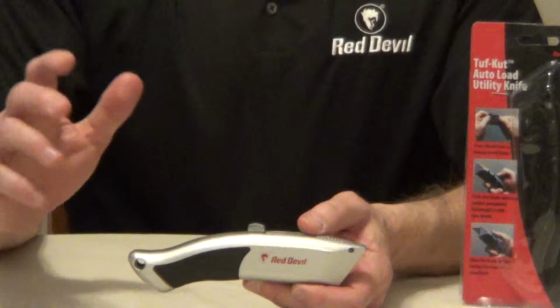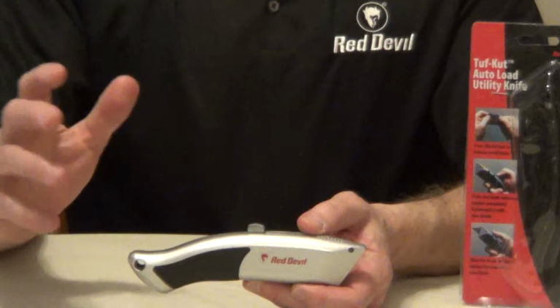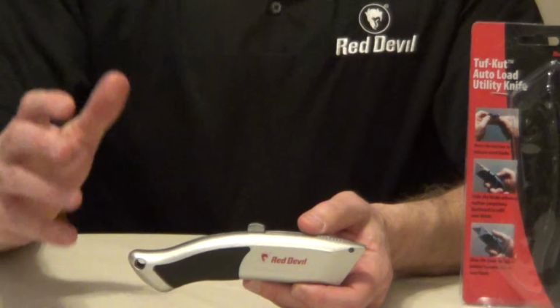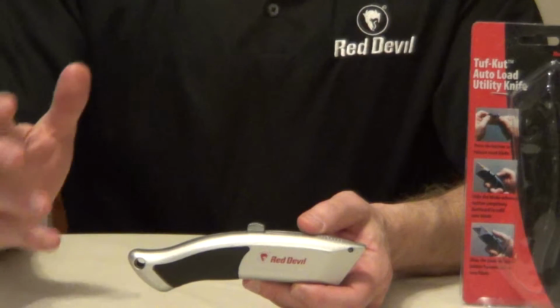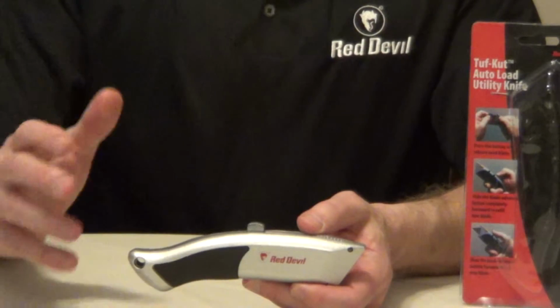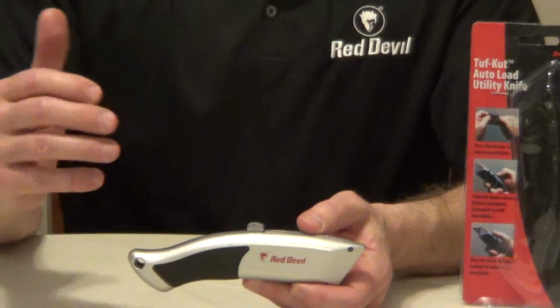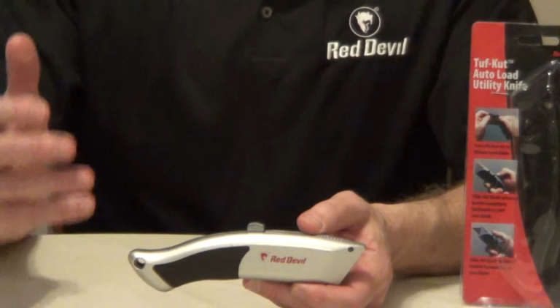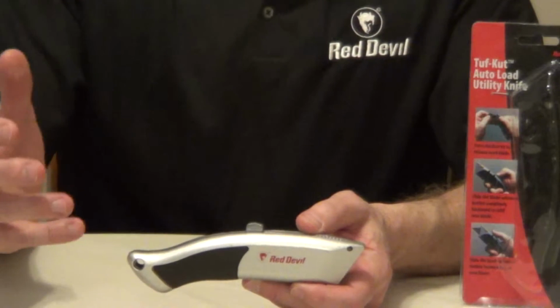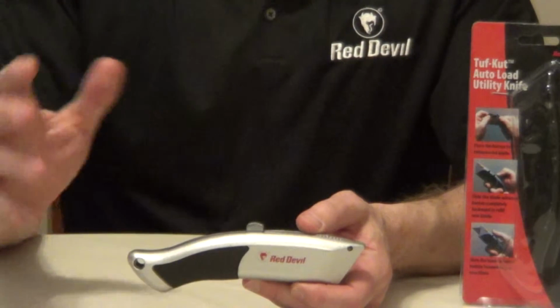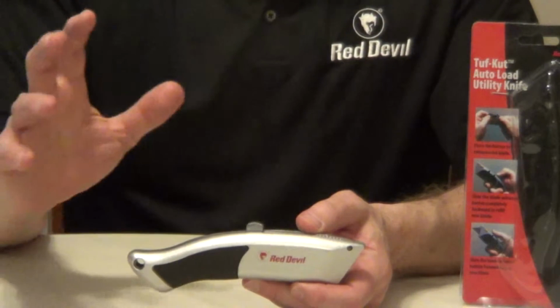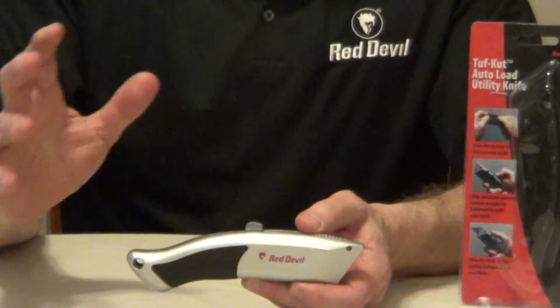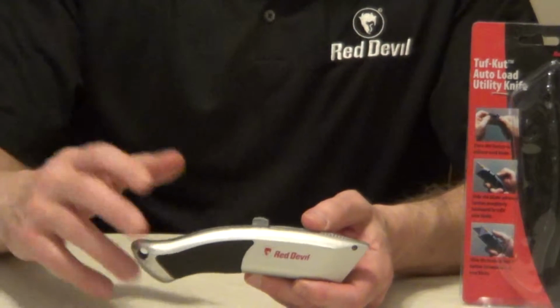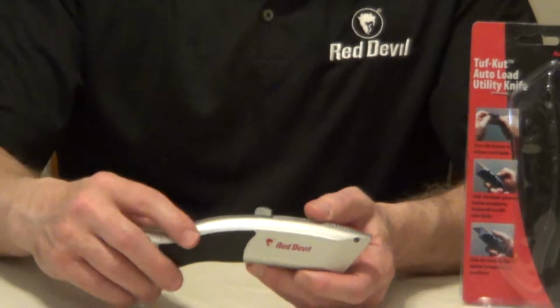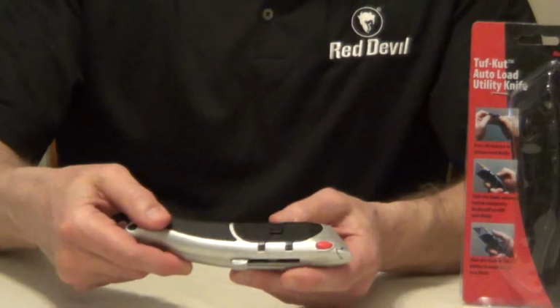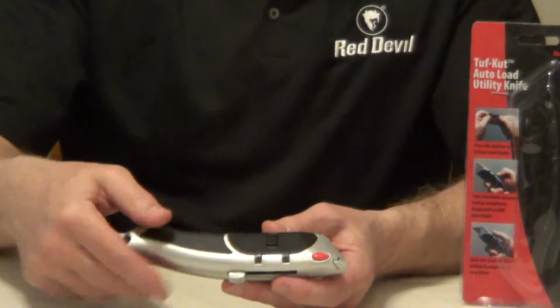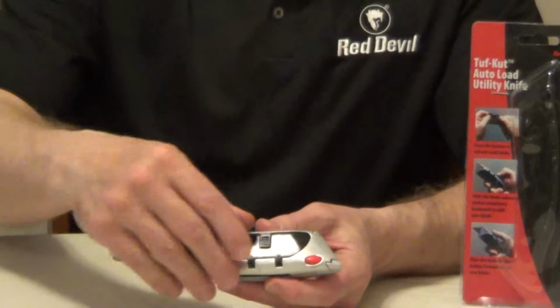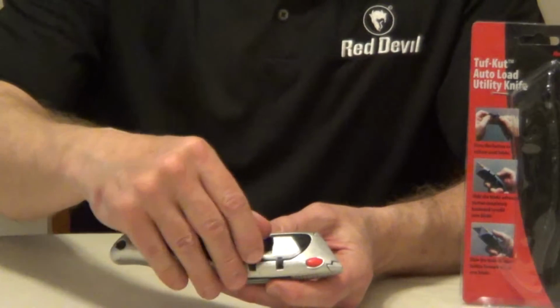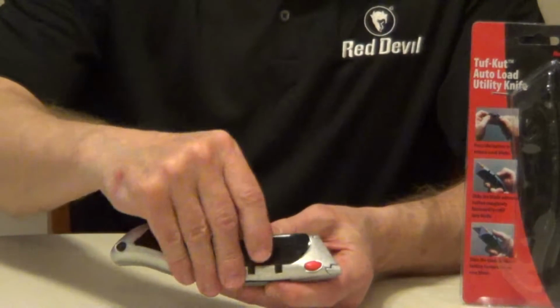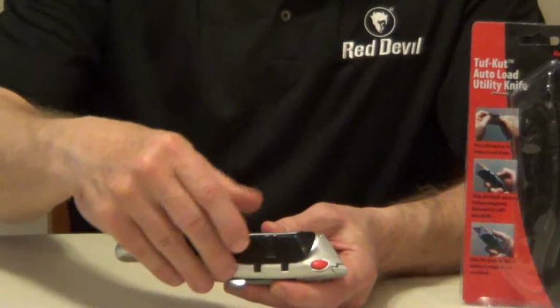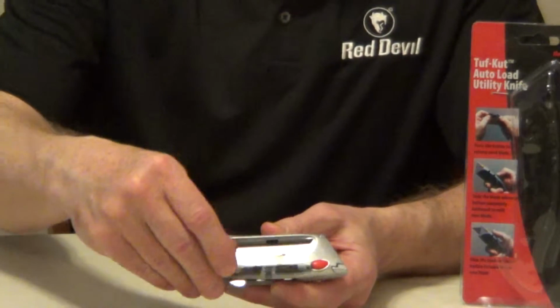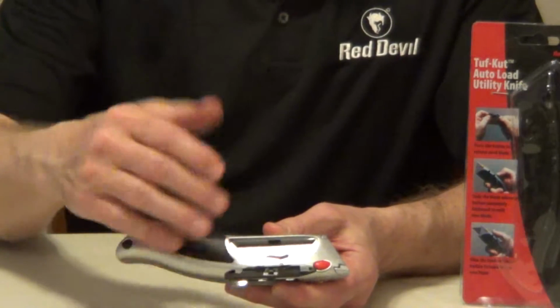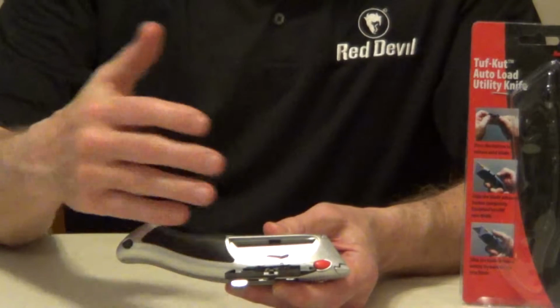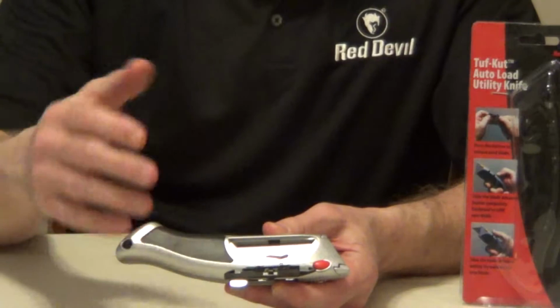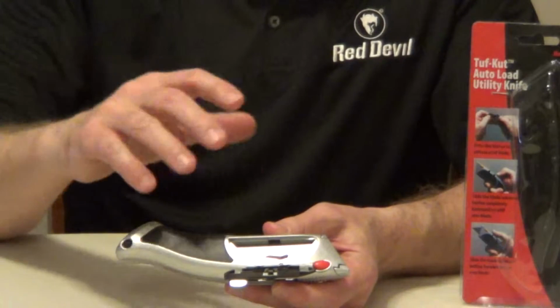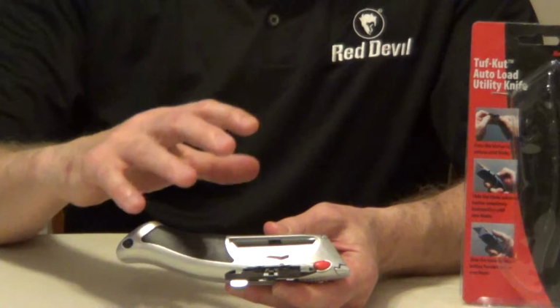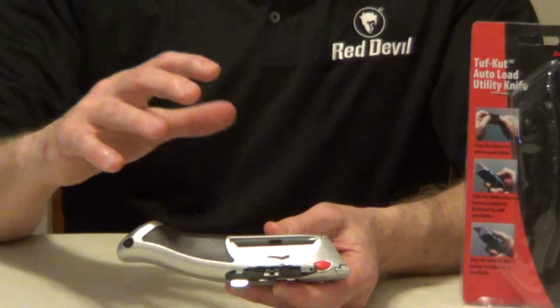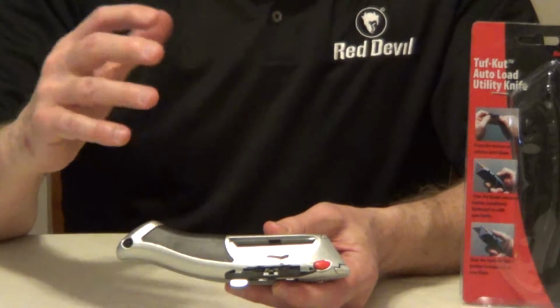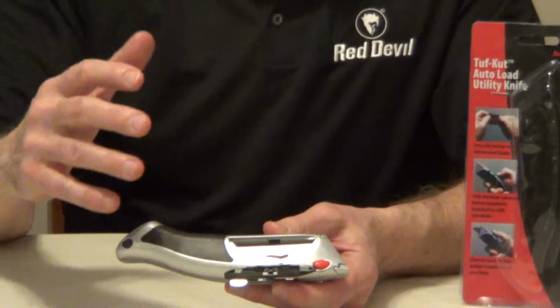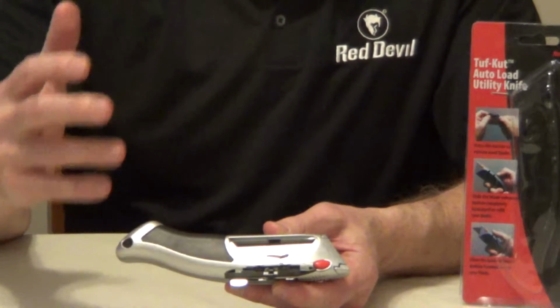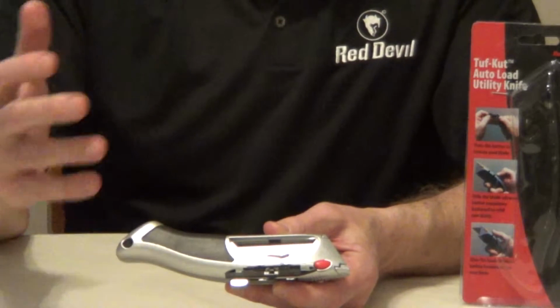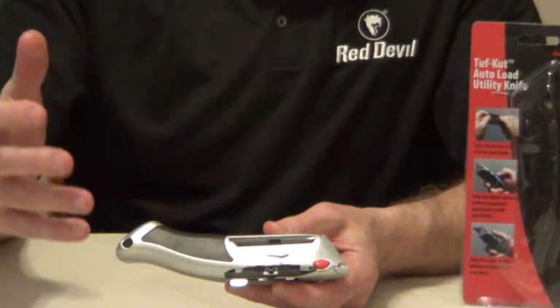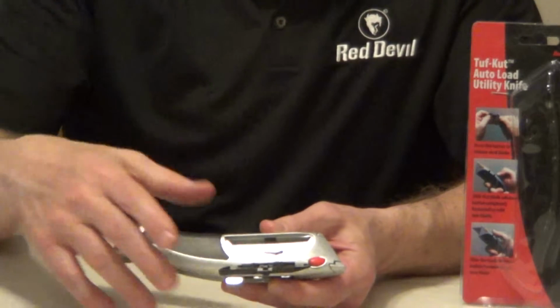The Red Devil Tough Cut Utility Knife is auto-loading and has a very unique design. It has a magazine that holds up to five additional blades.